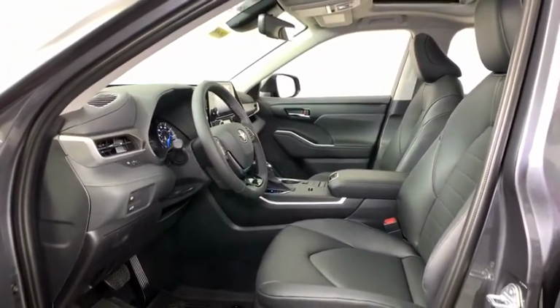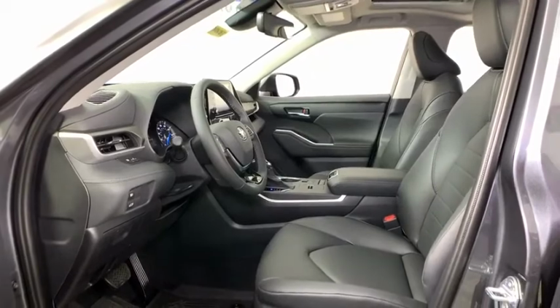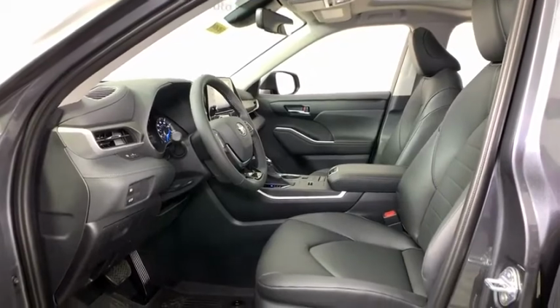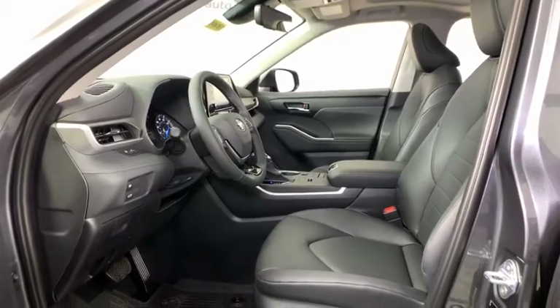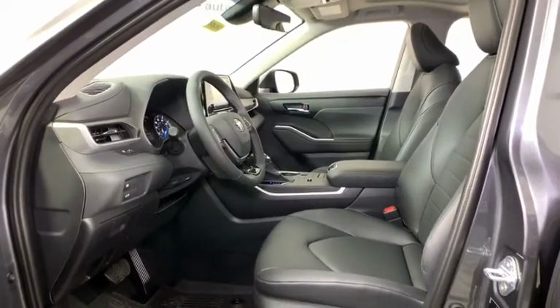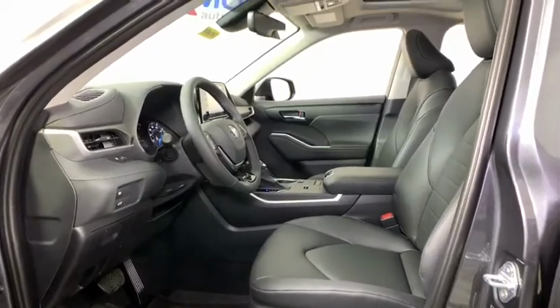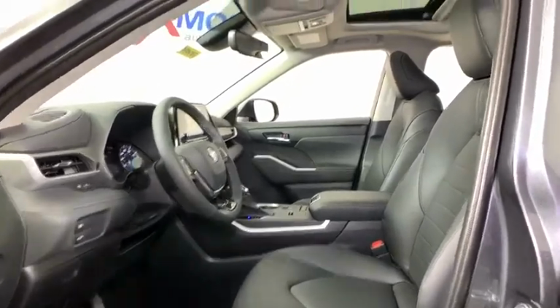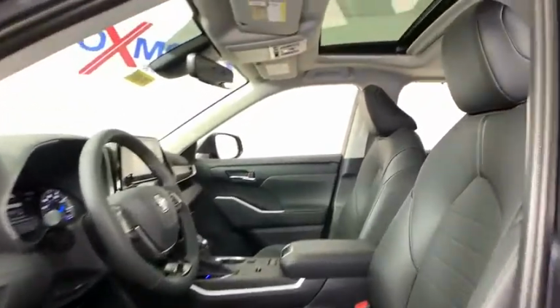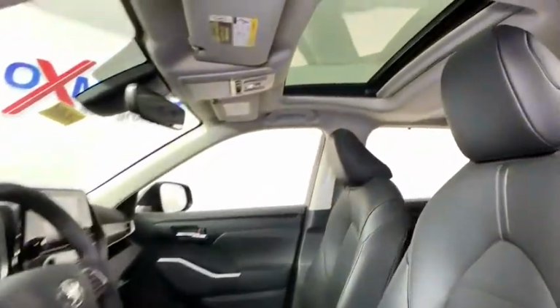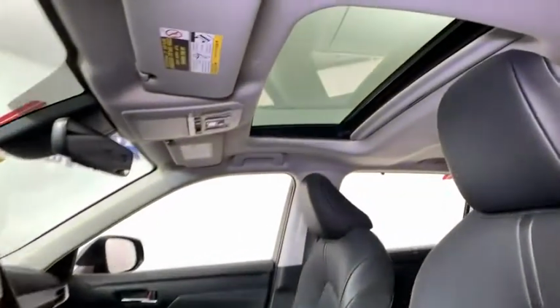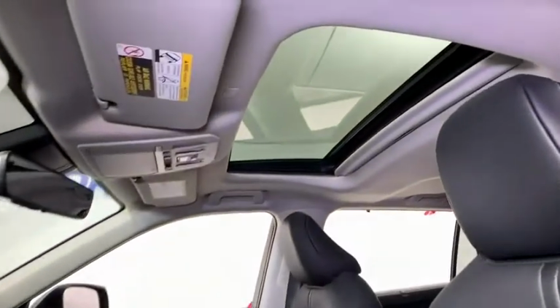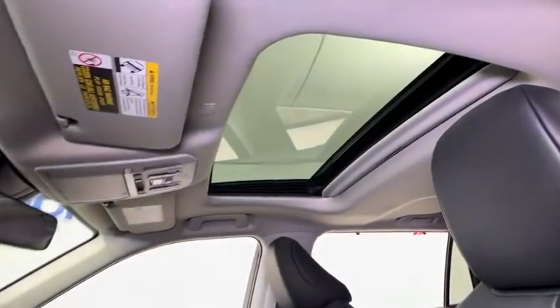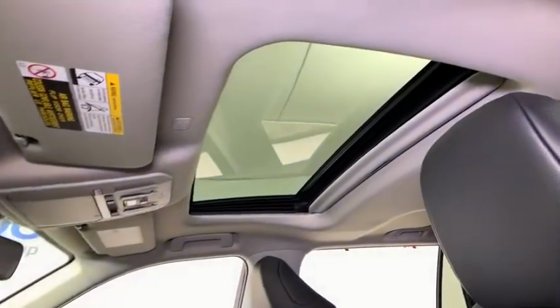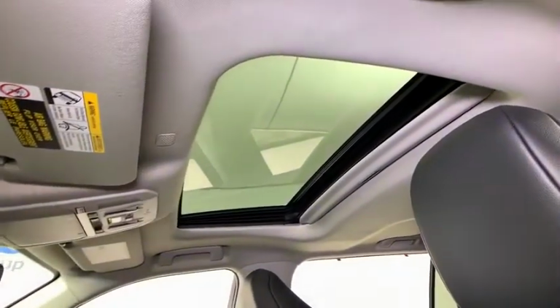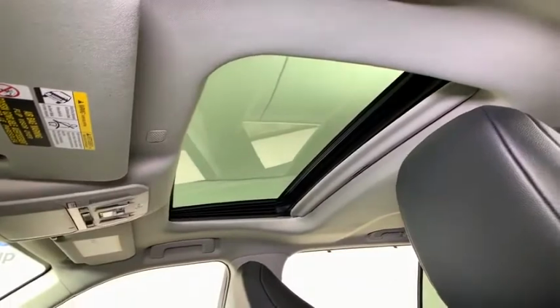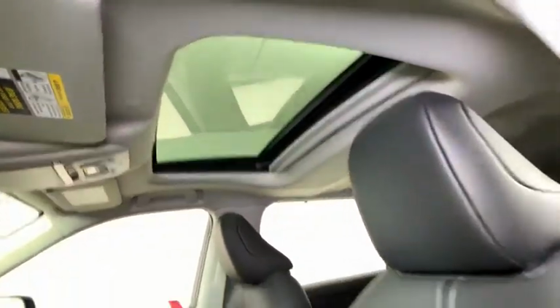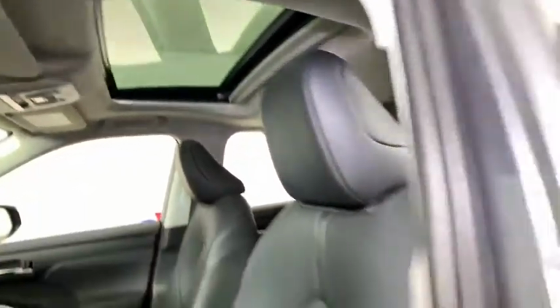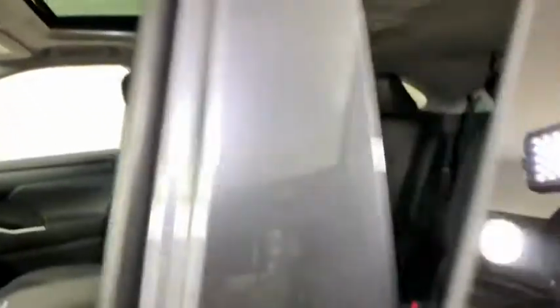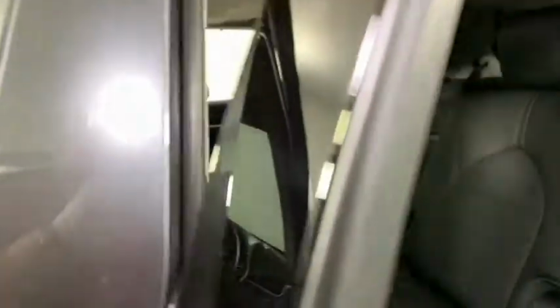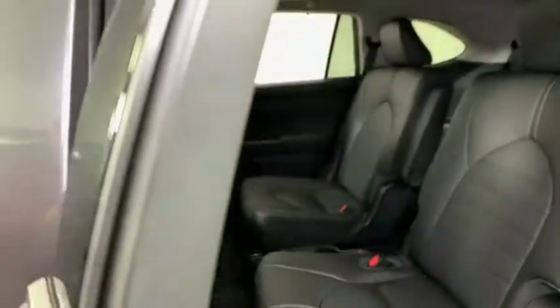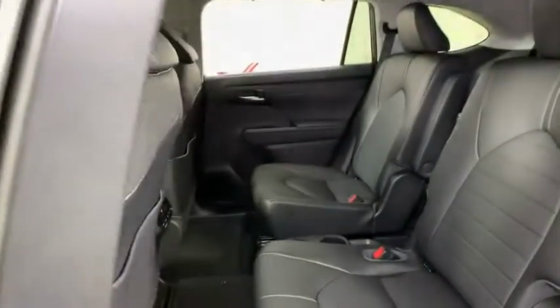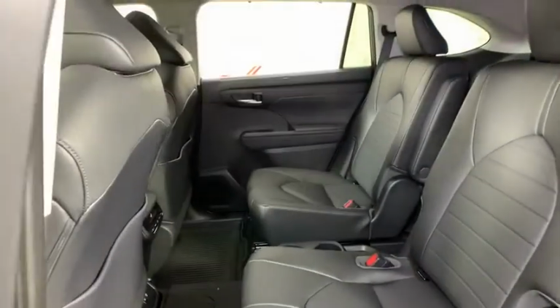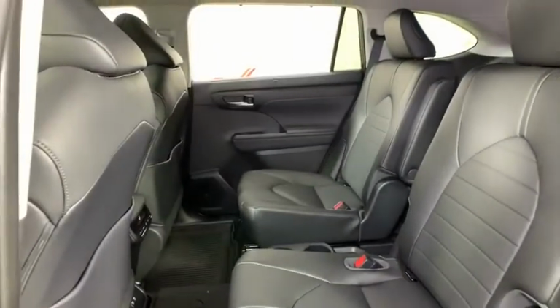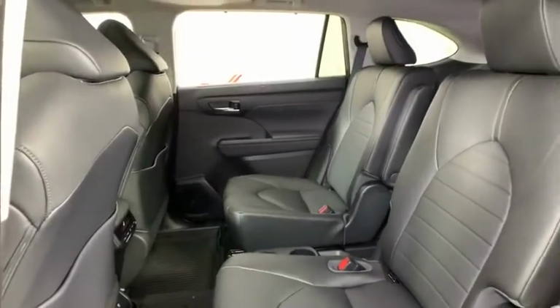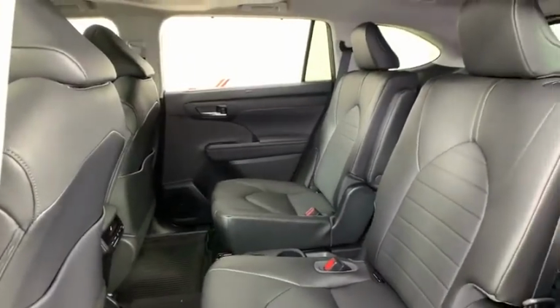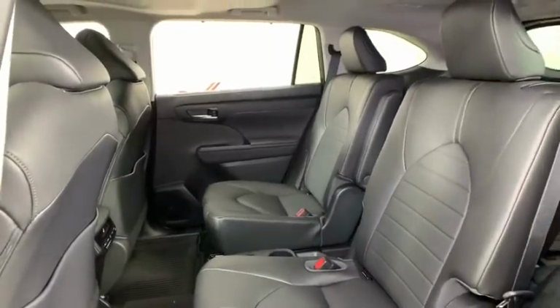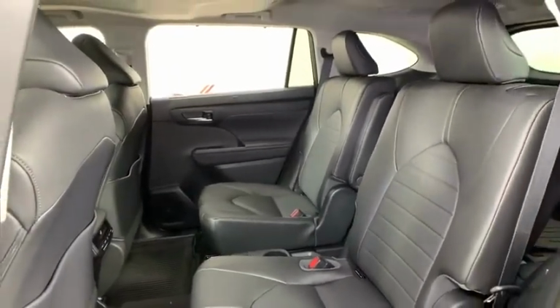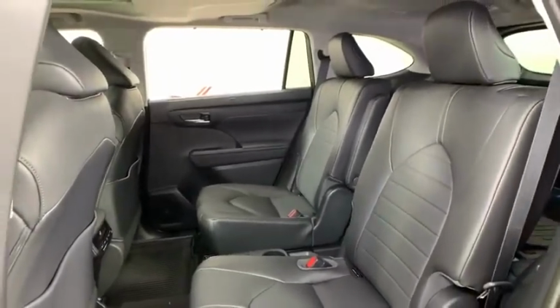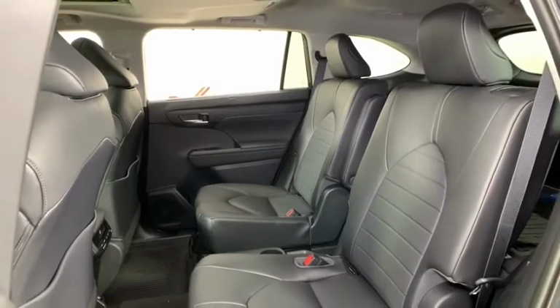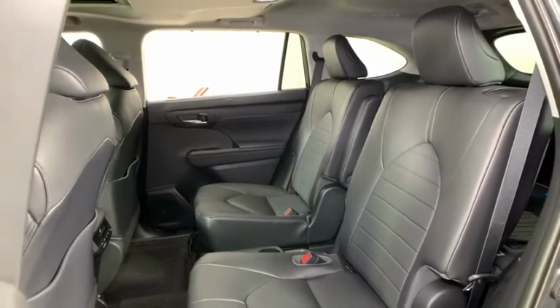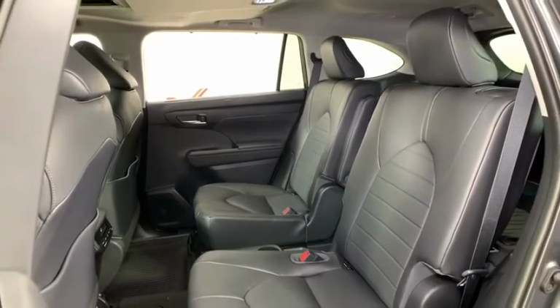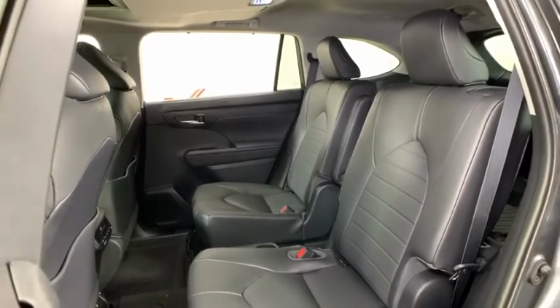Here are some of this vehicle's great options: traction control, power passenger seat, power liftgate, dual airbags, alloy wheels, power steering, four-wheel disc brakes.